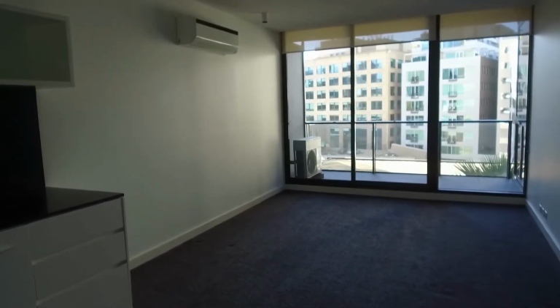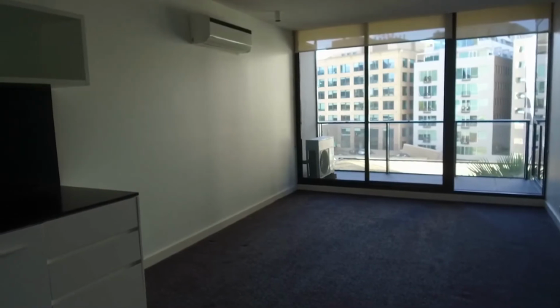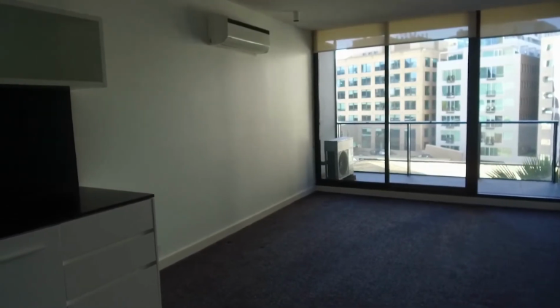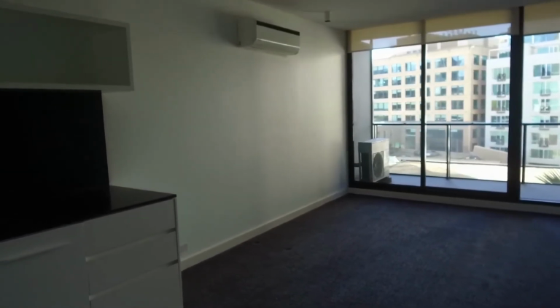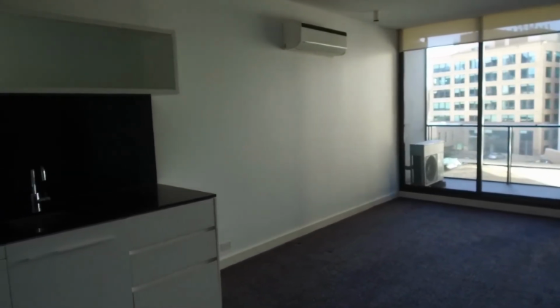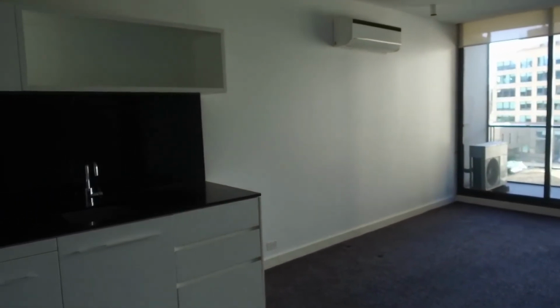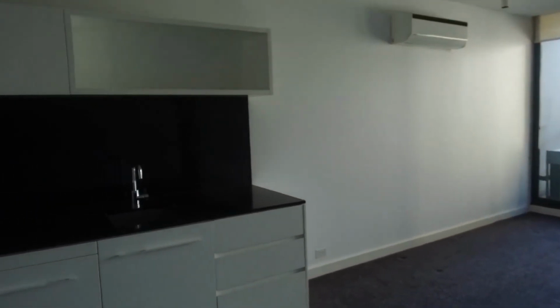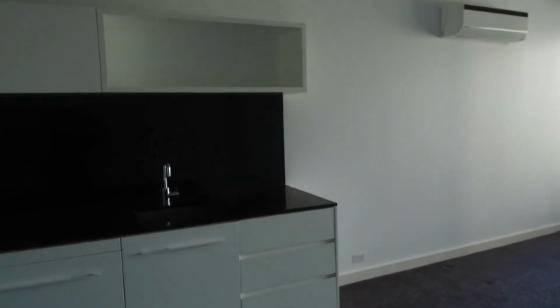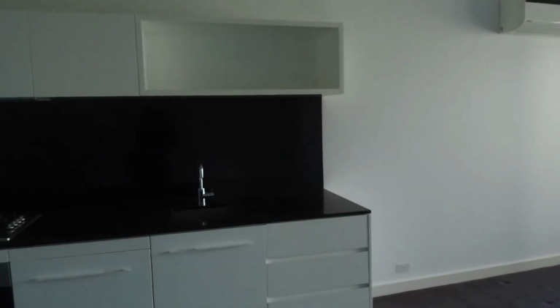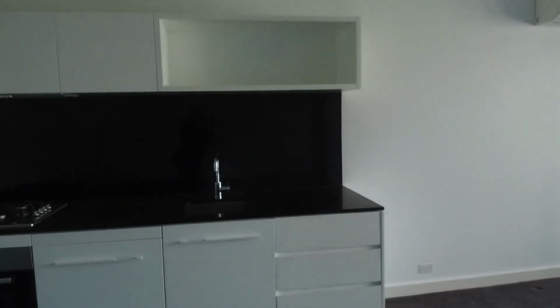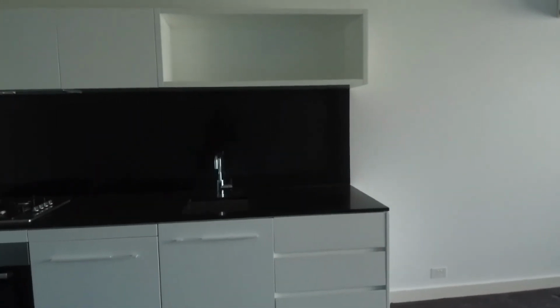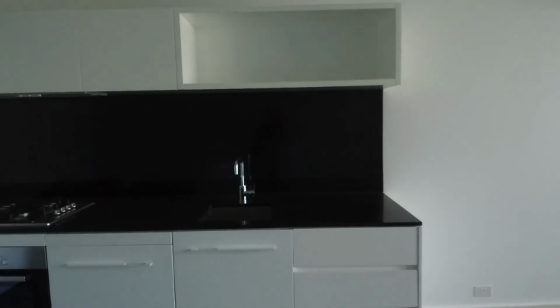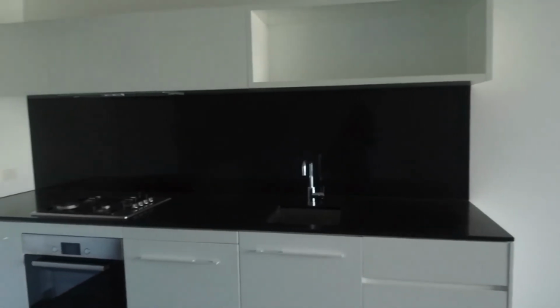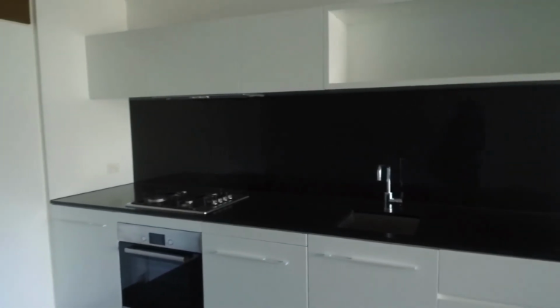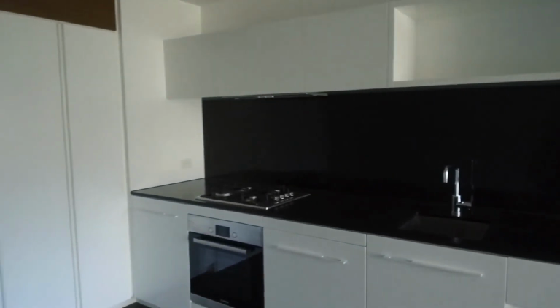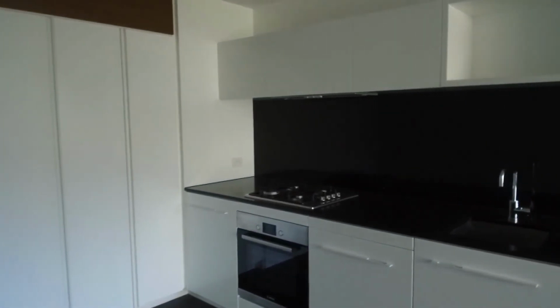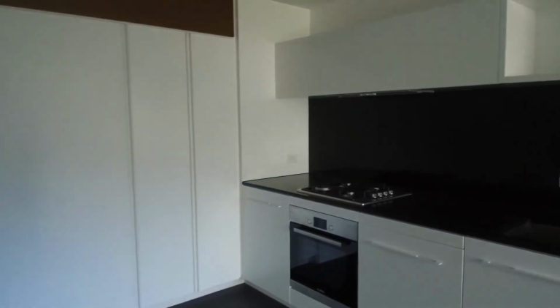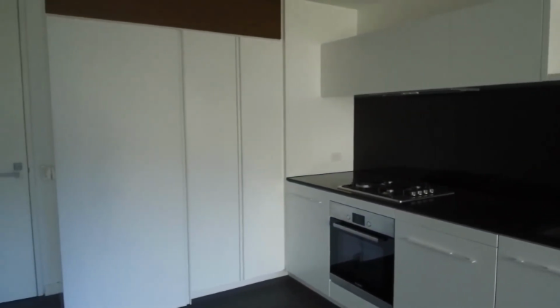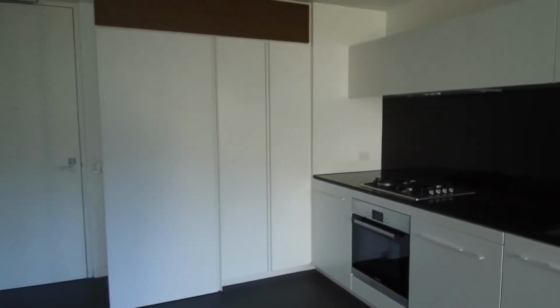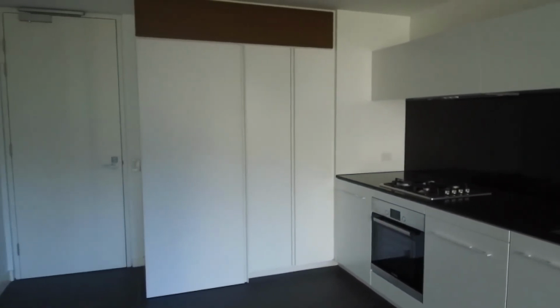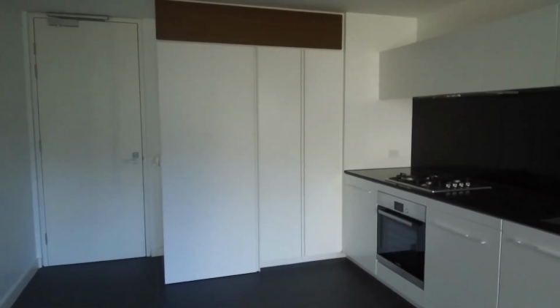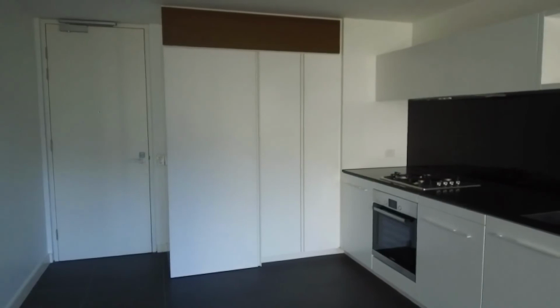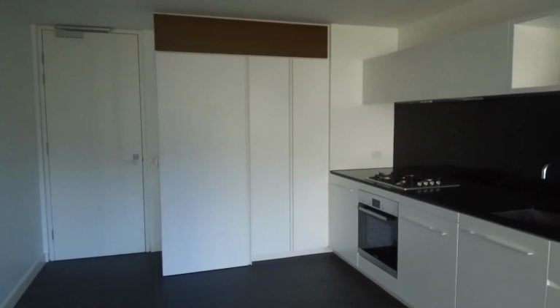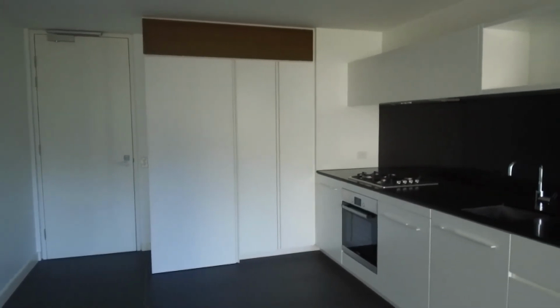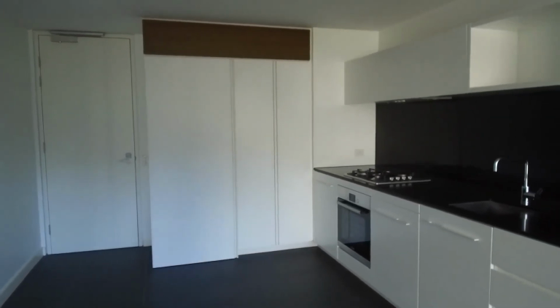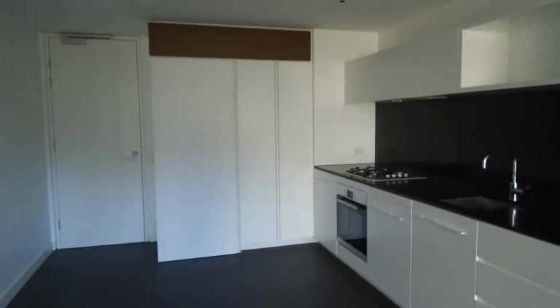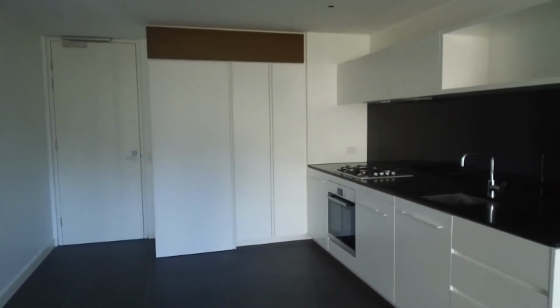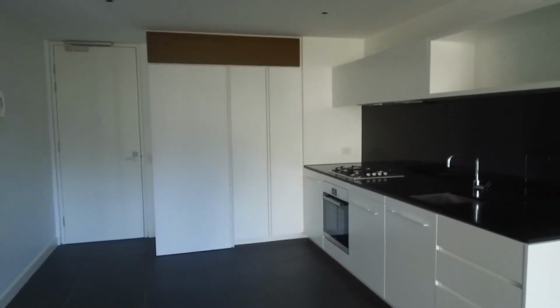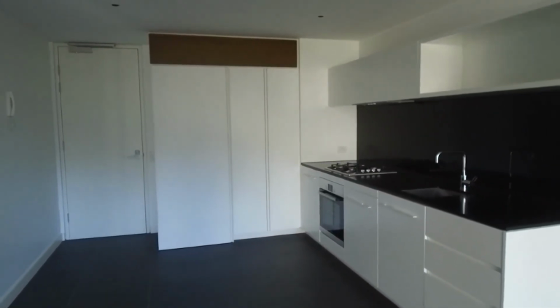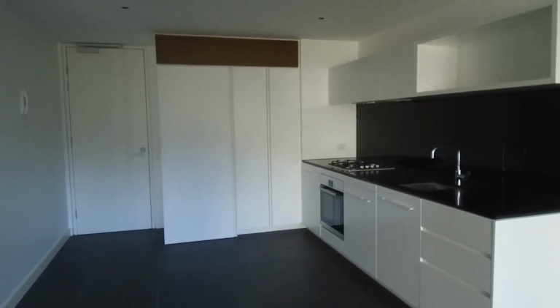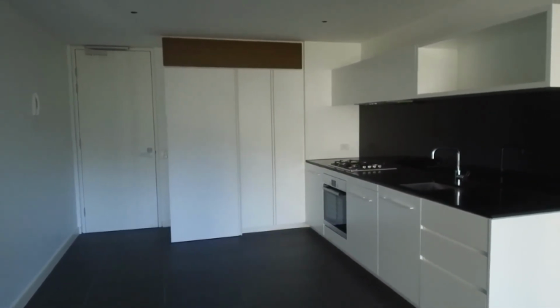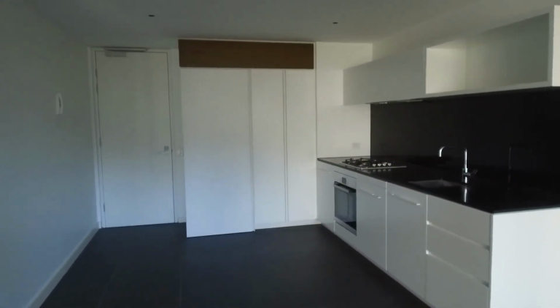That concludes the end of the walk tour video of apartment 512 at 39 Coventry Street. Should you have any questions, please do not hesitate to give us a call. And to book in for inspections, just simply click on the link below. We look forward to seeing you in one of our inspections.